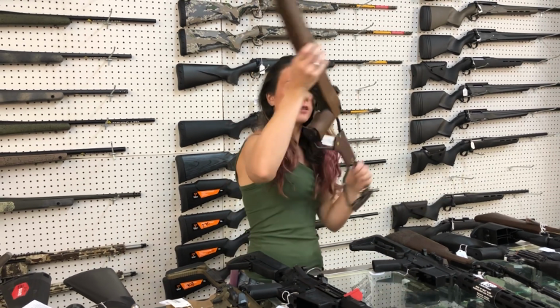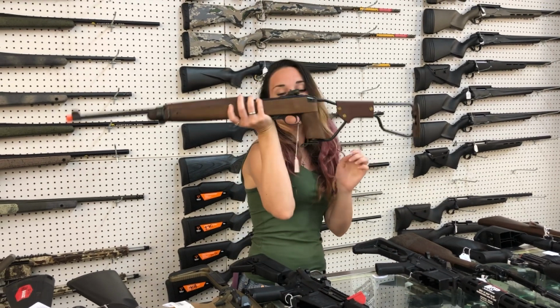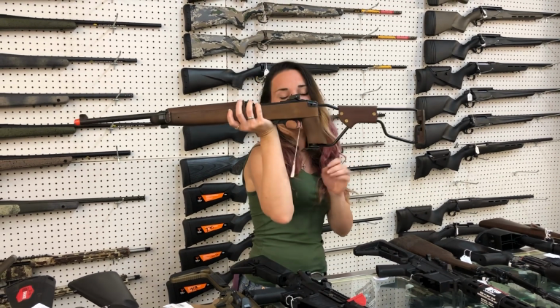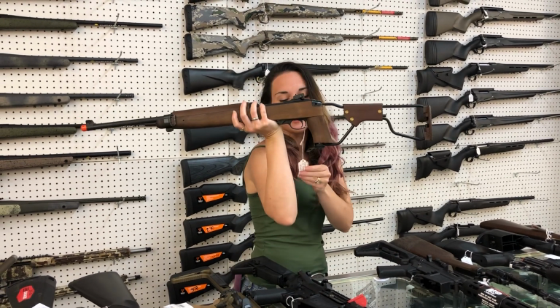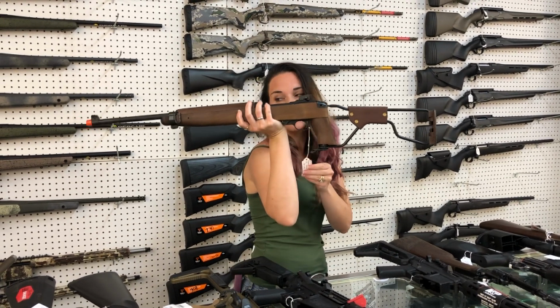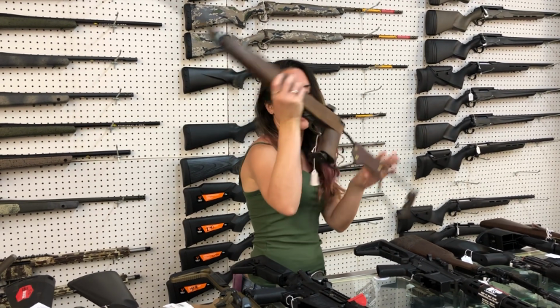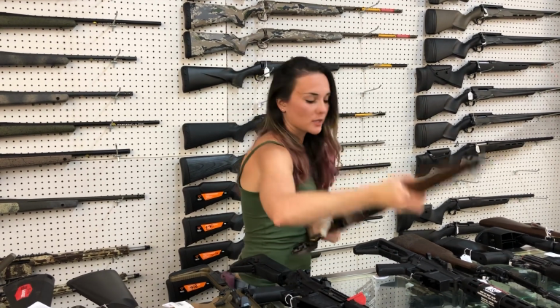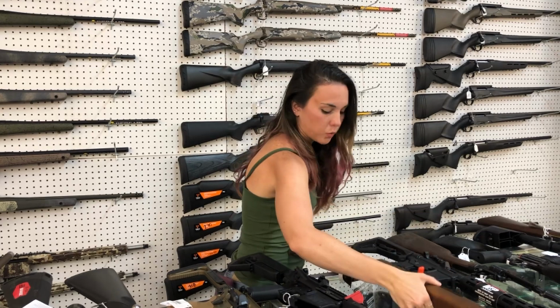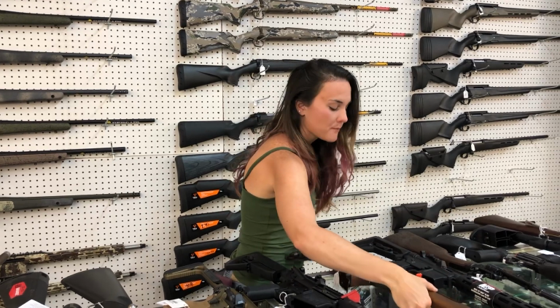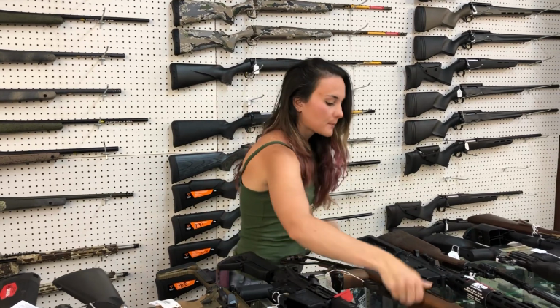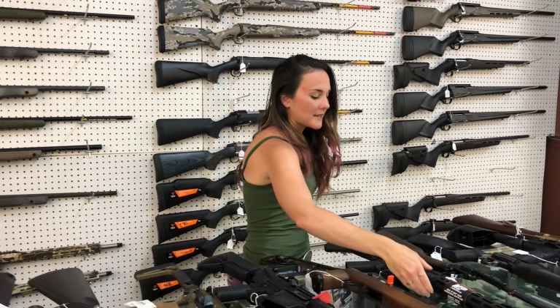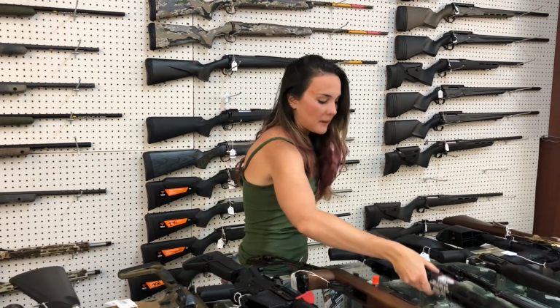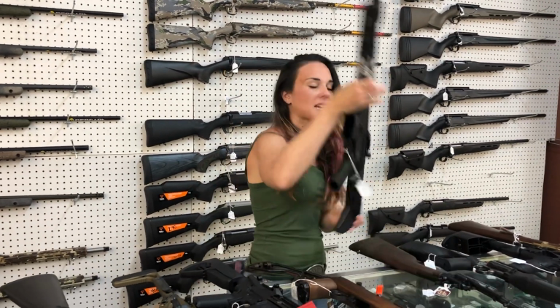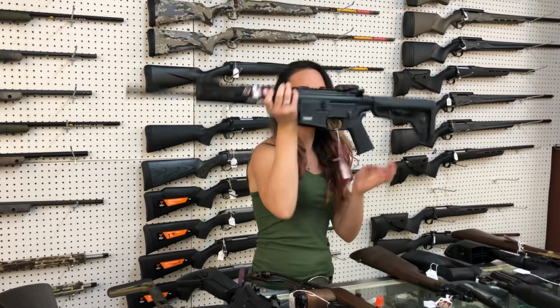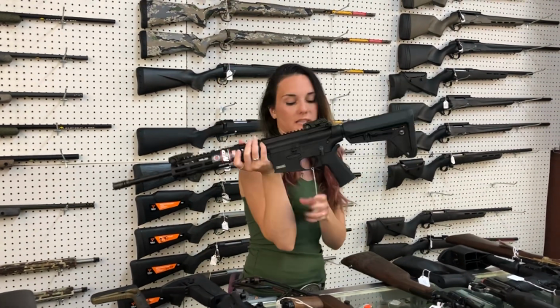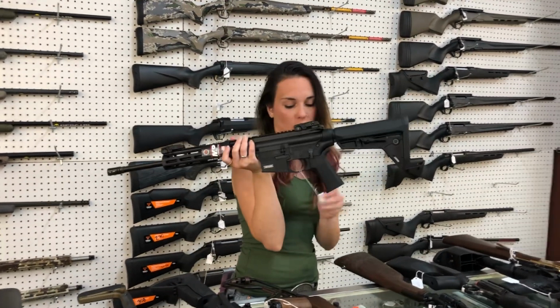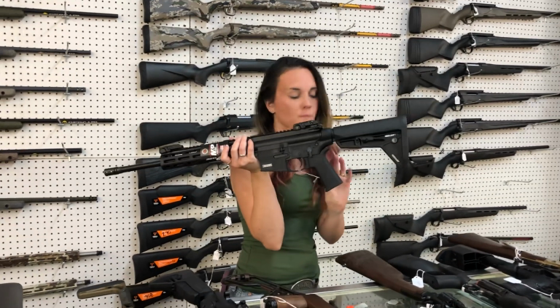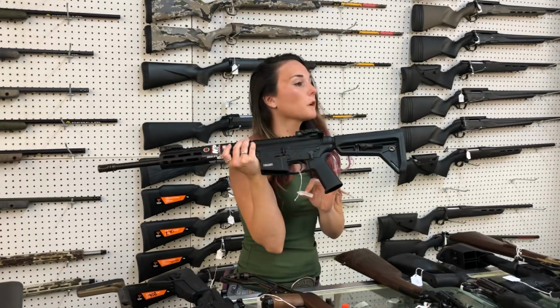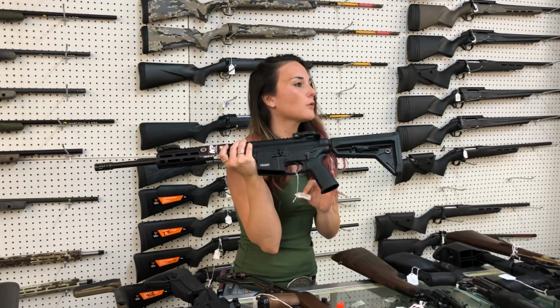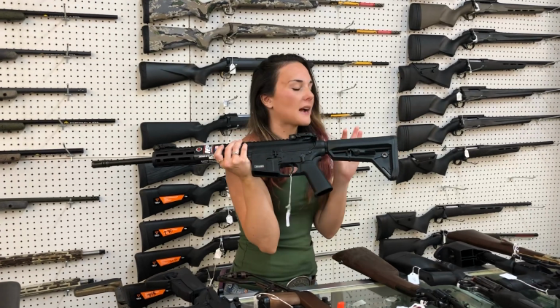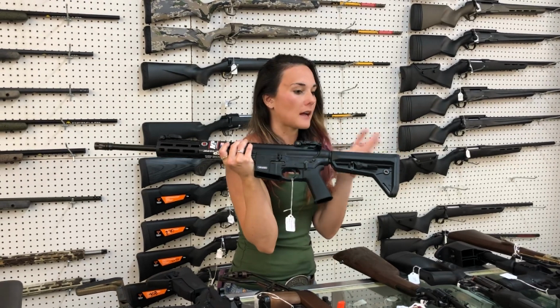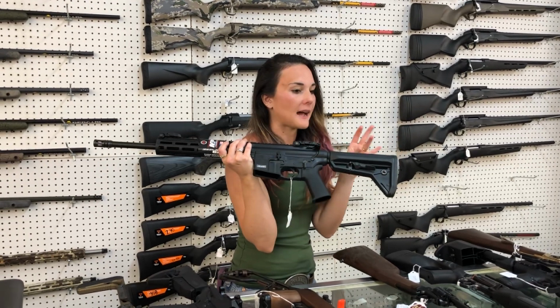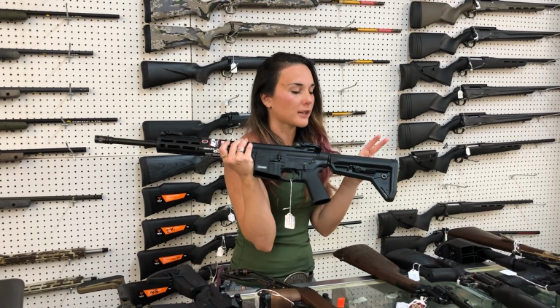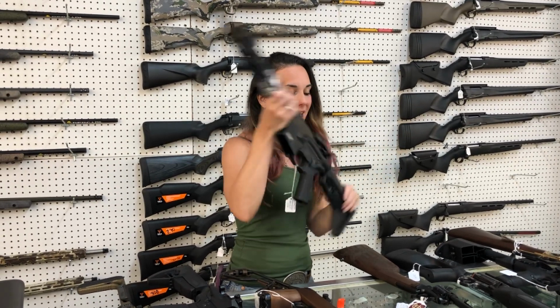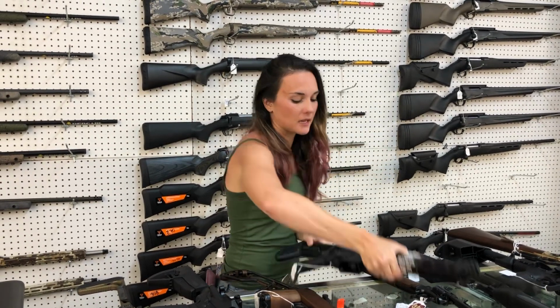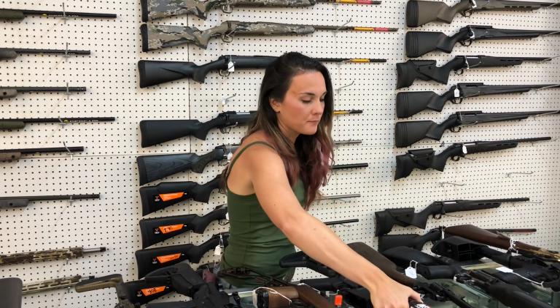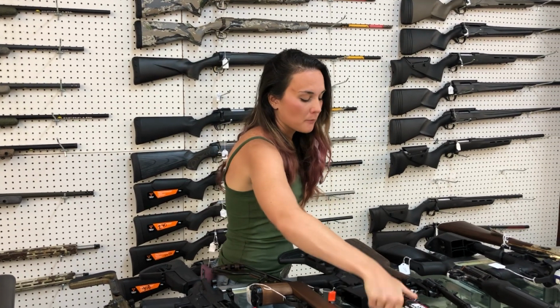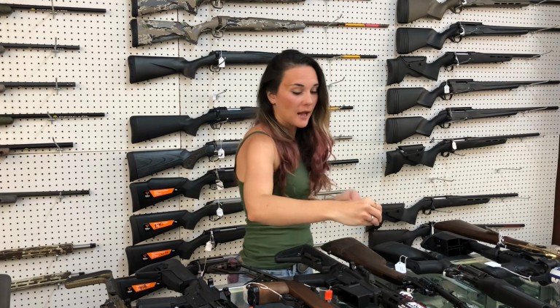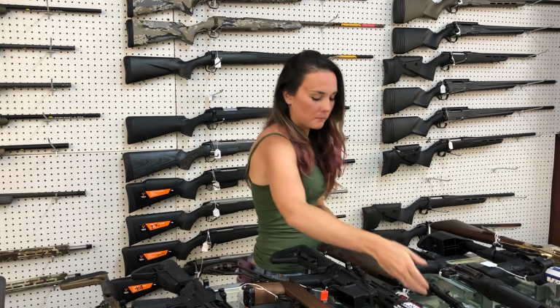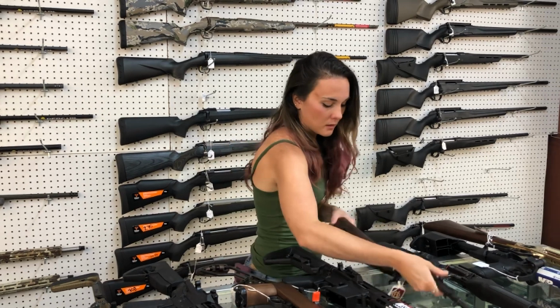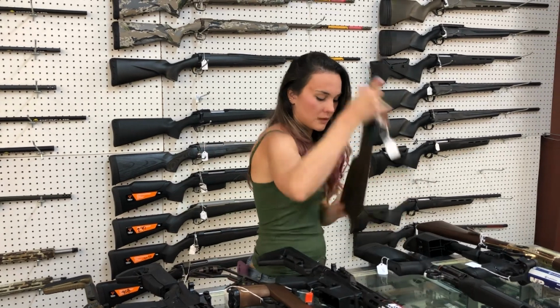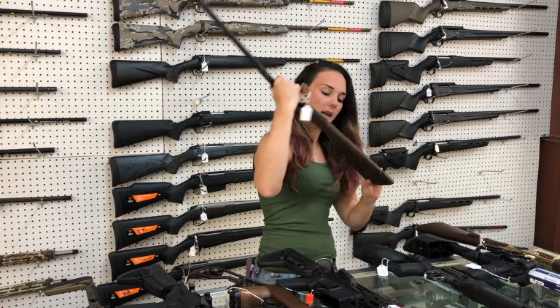Inland .30 Cal Carbine Paratrooper Model — $1,320. Smith & Wesson M&P 15-22, .22 Long Rifle — $450 on the all black, y'all. I've got all black, Muddy Girl Pink, and the blue Platinum in stock.